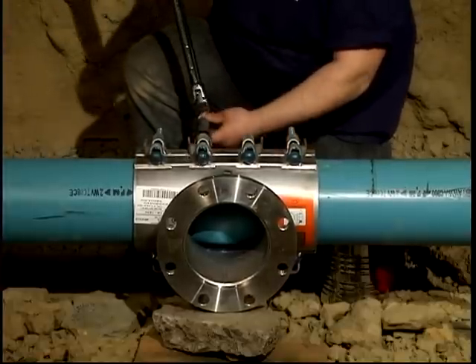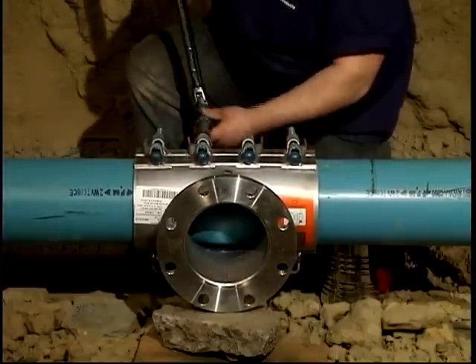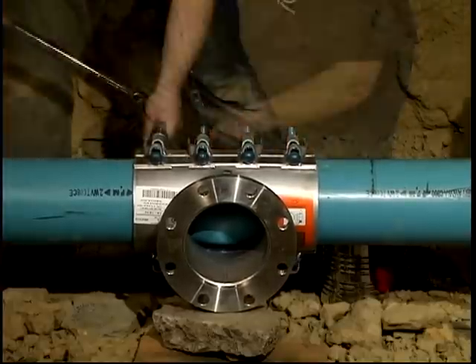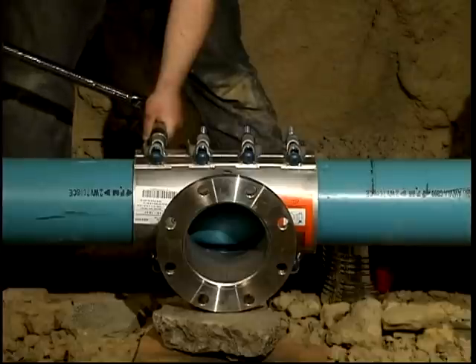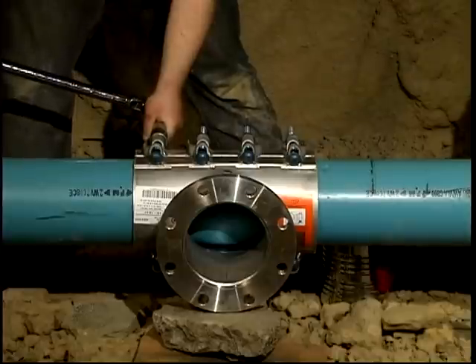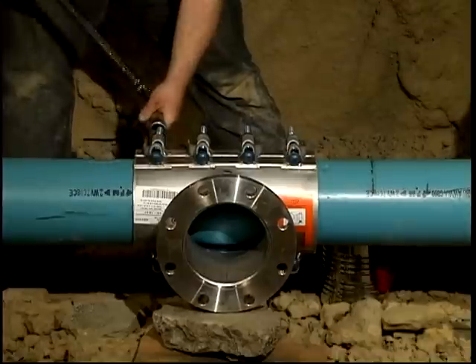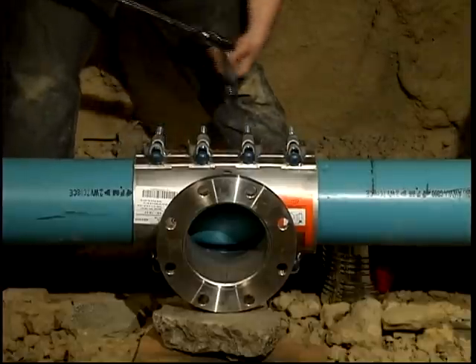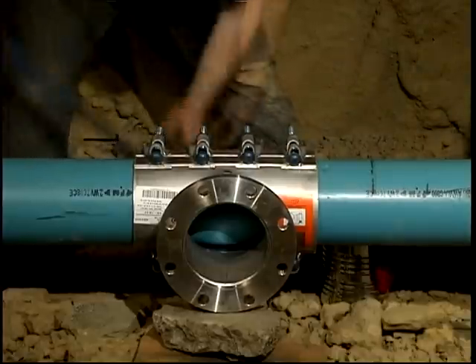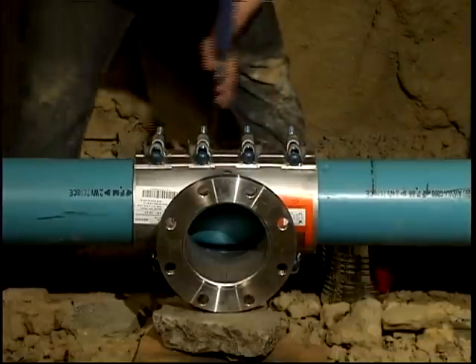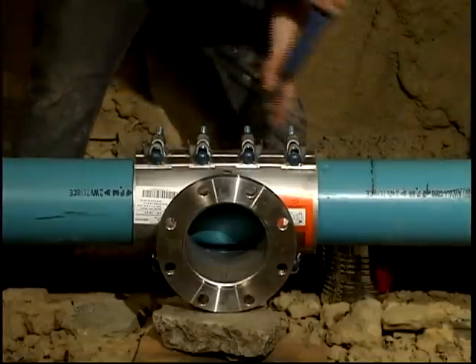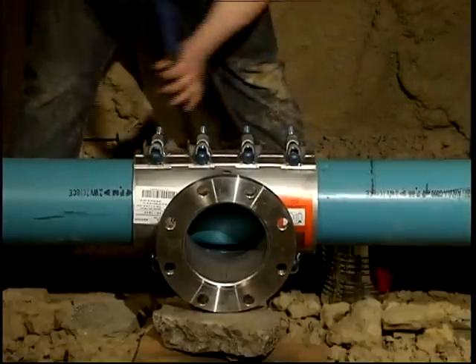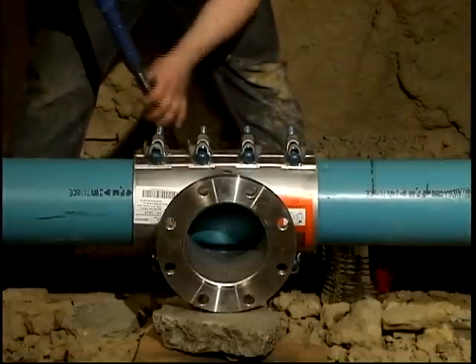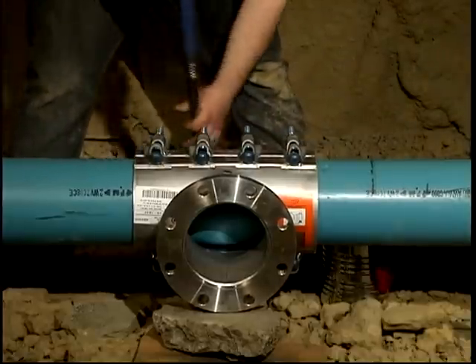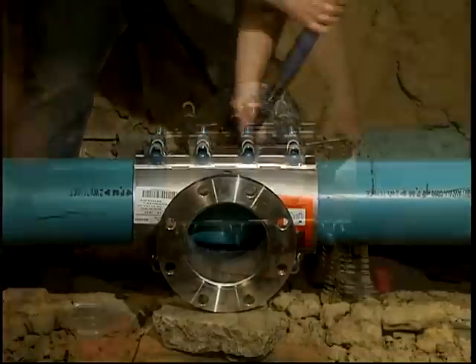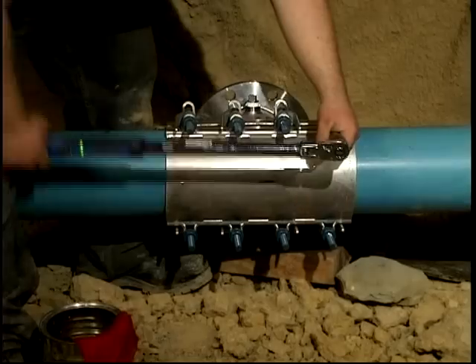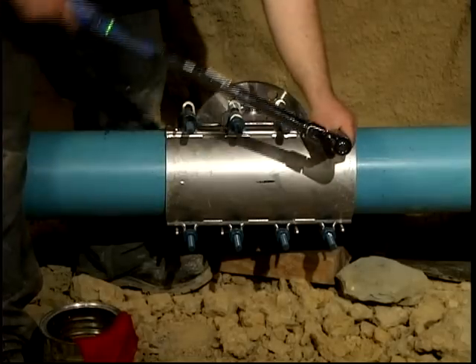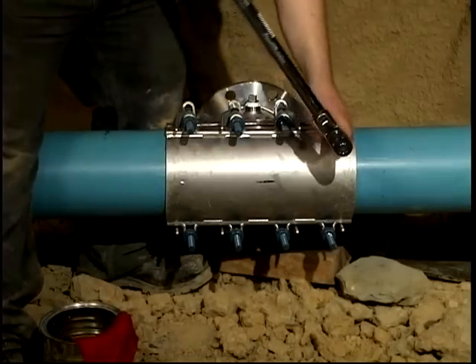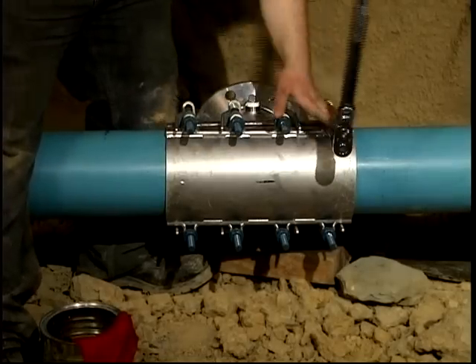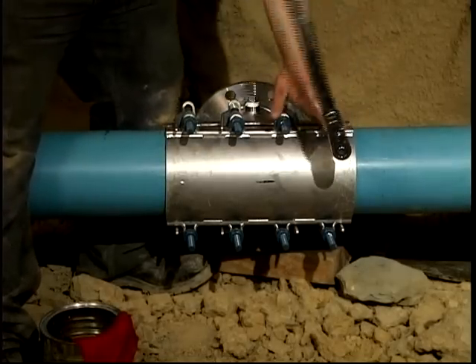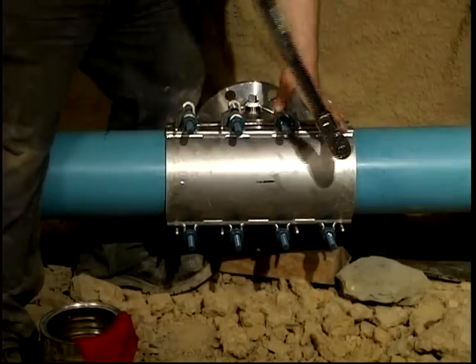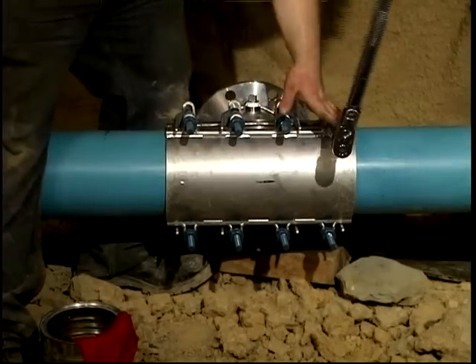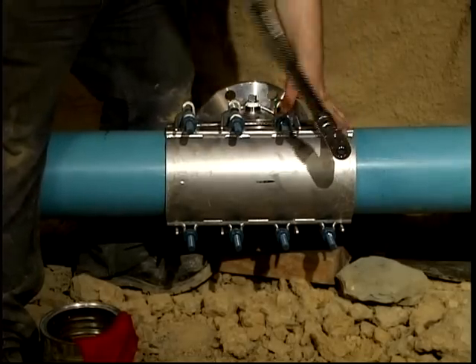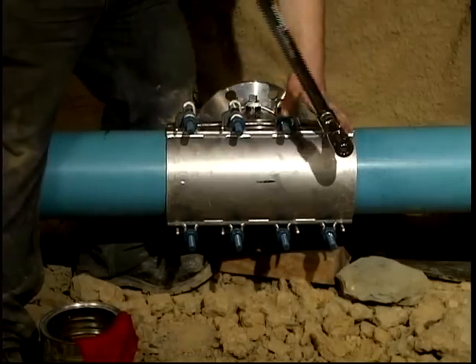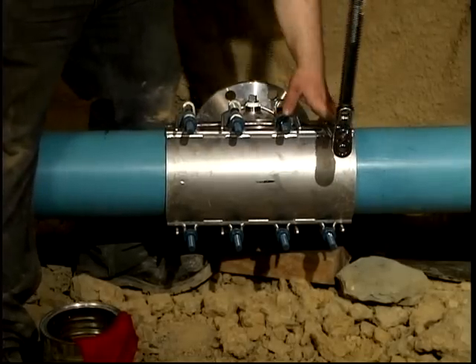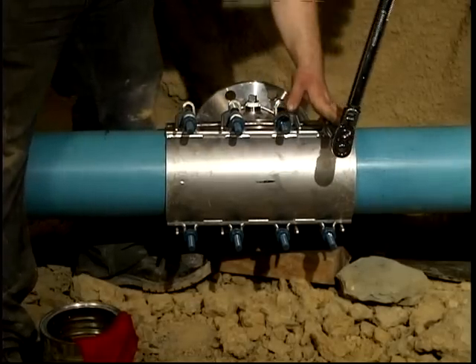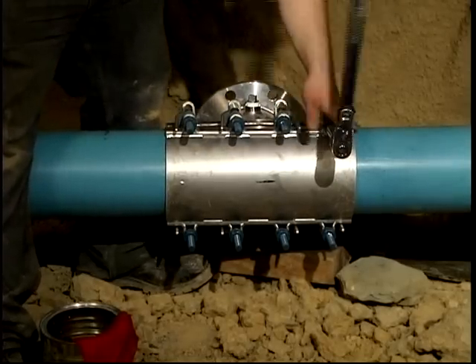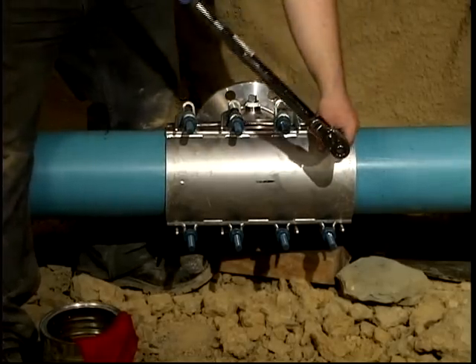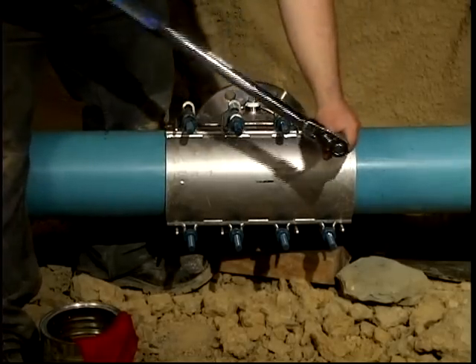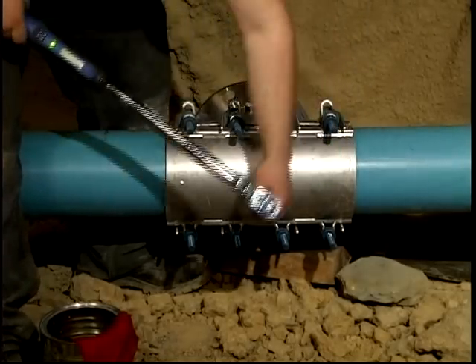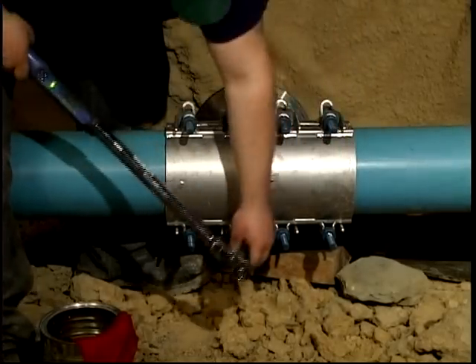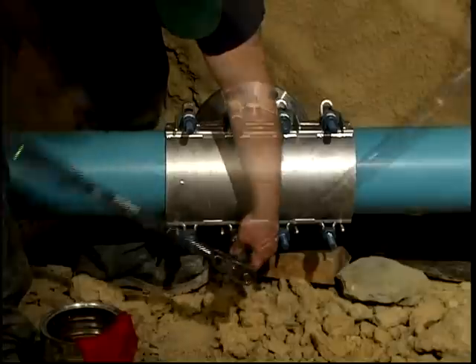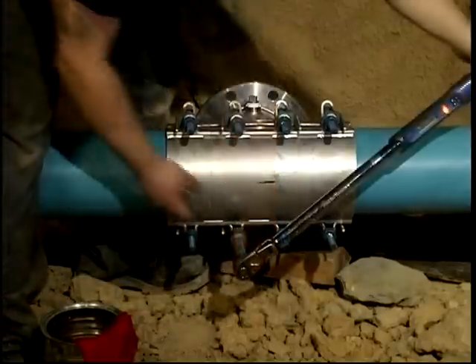Wait 15 minutes. Repeat the tightening sequence to proper torque and continue the installation process. Recheck torque after pressure test is completed.